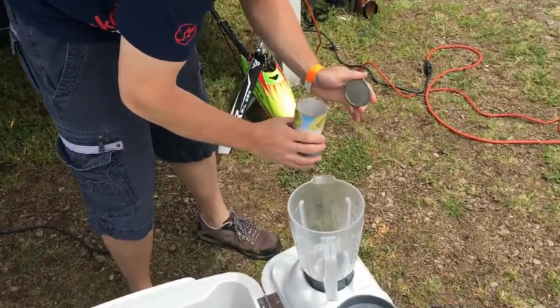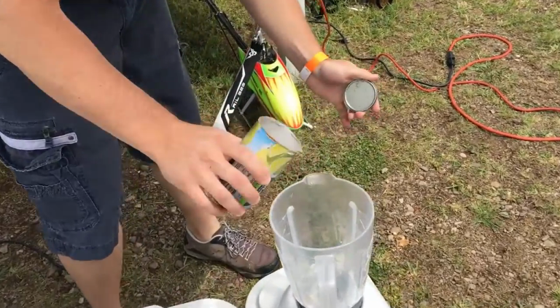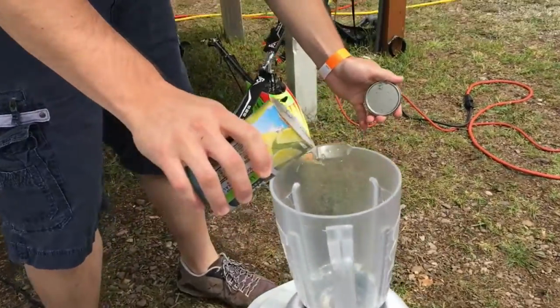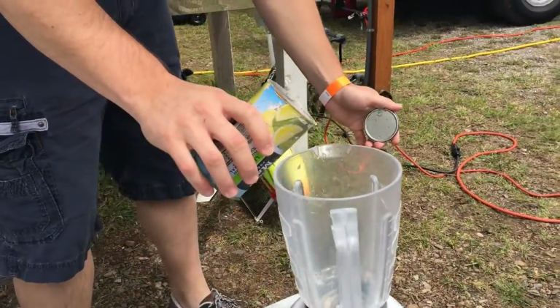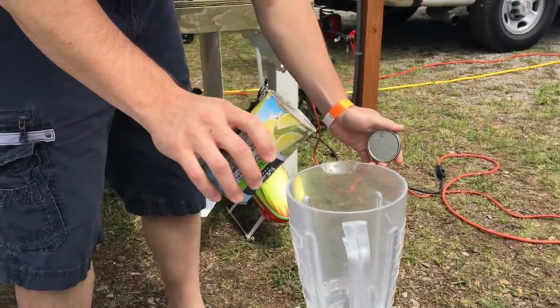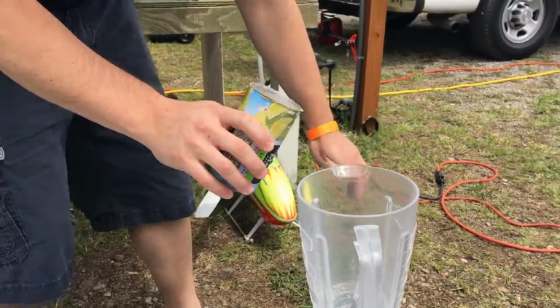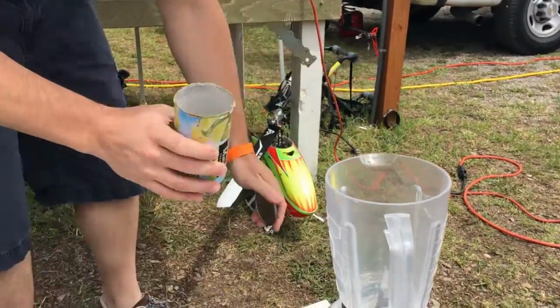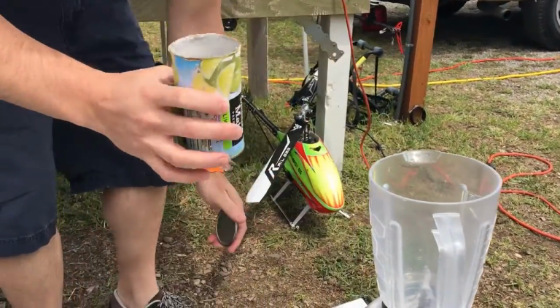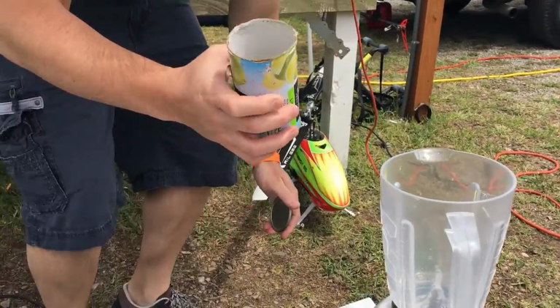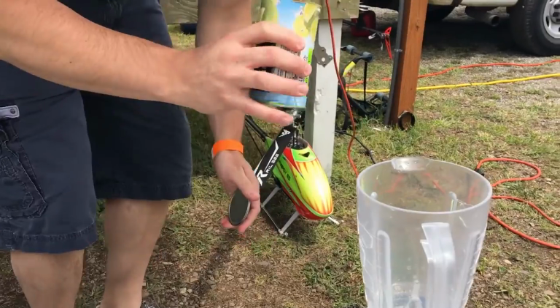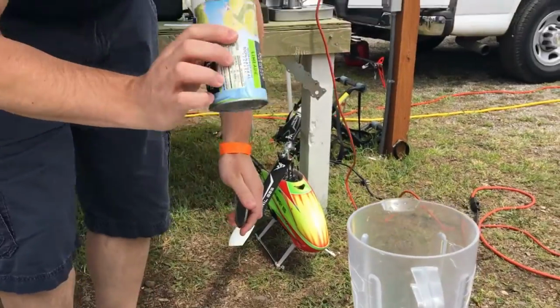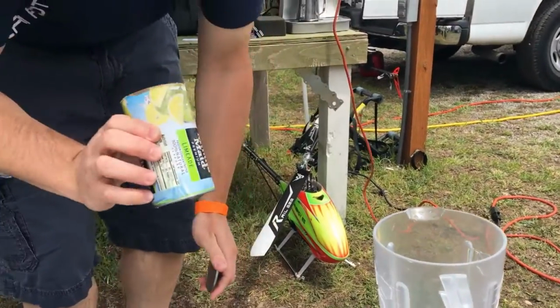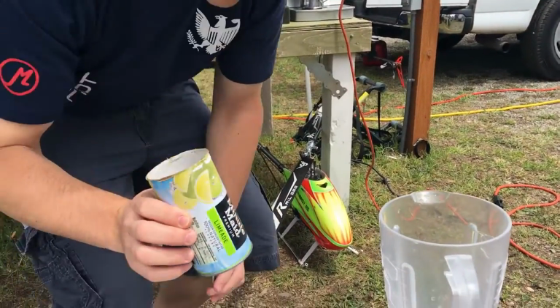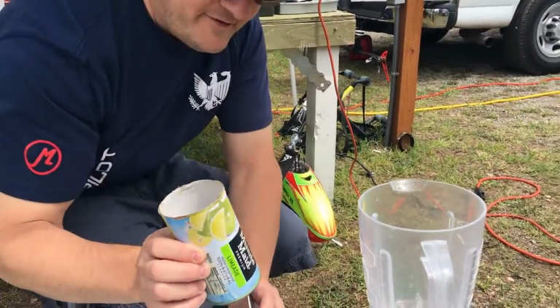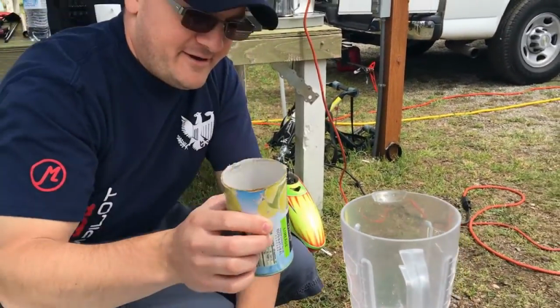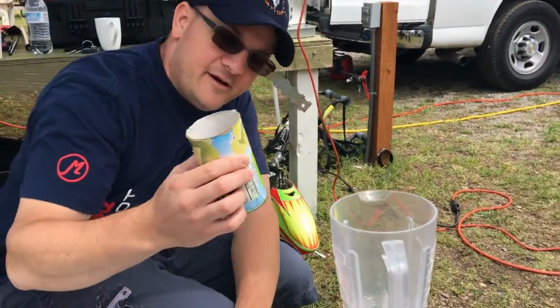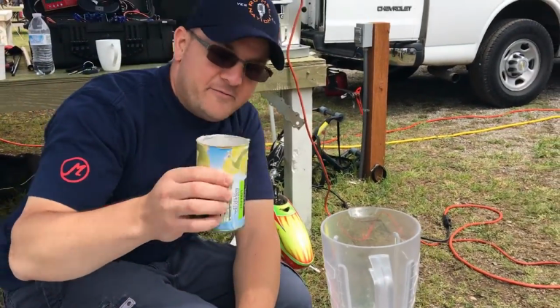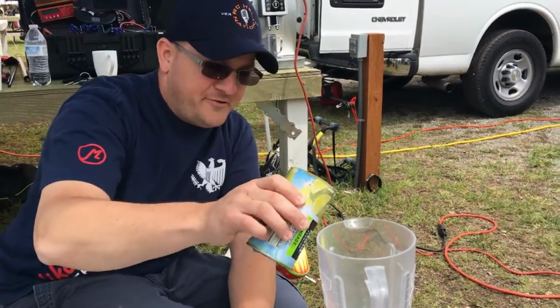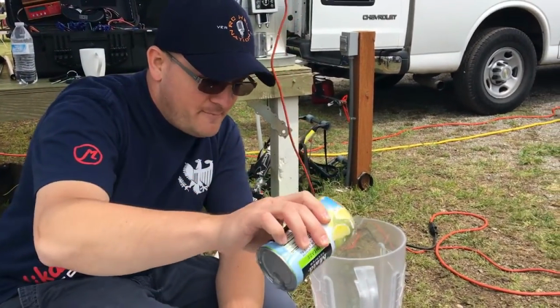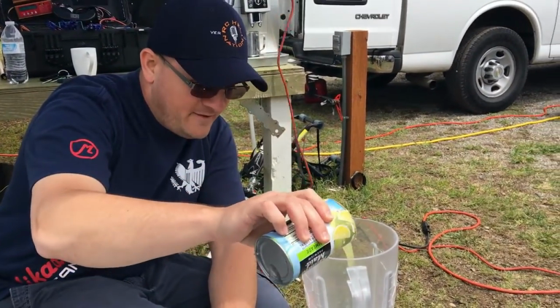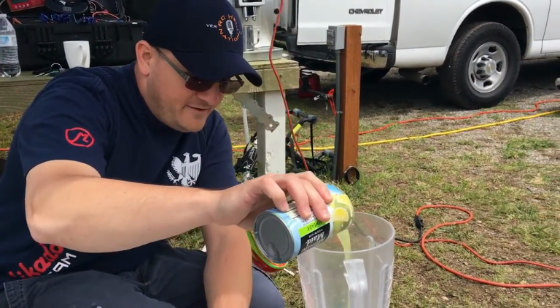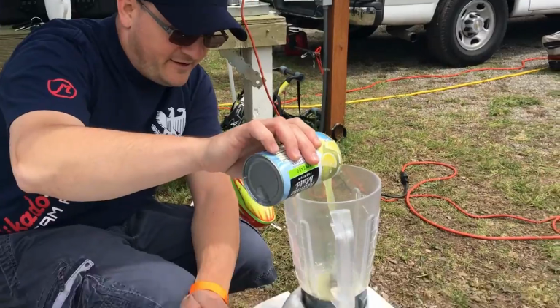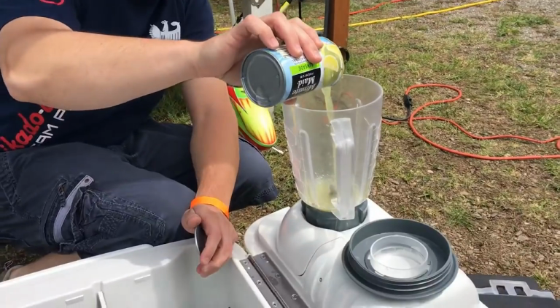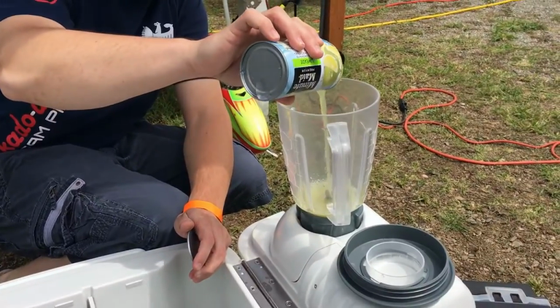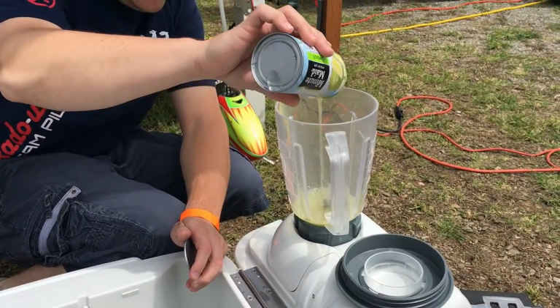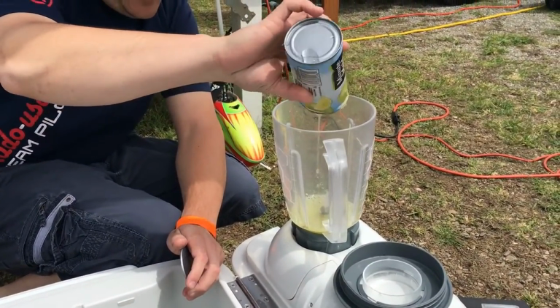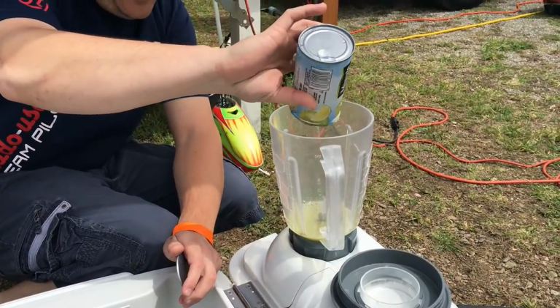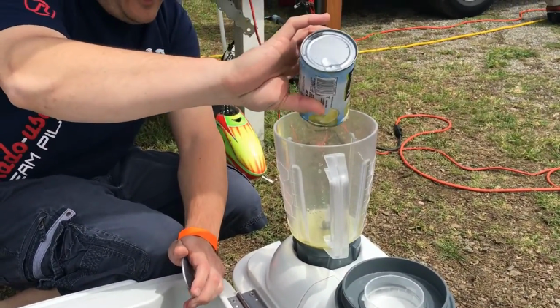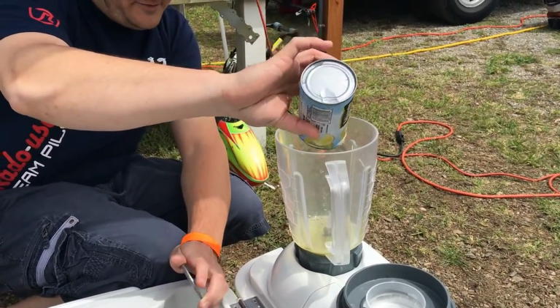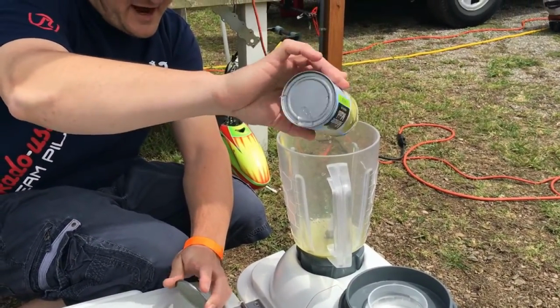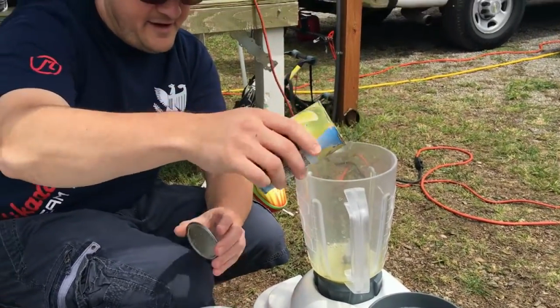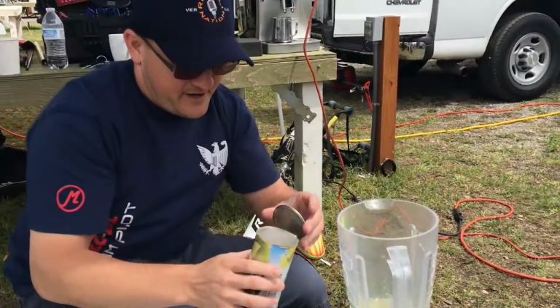So what's the recipe here, Sean? A little Minute Maid concentrate? Yeah, we start with some limeade straight from the store — pure concentrate limeade. Pour it right in there, do about half a cup.